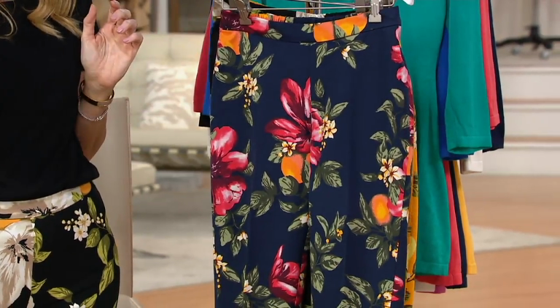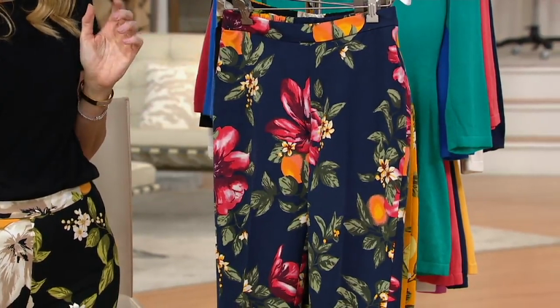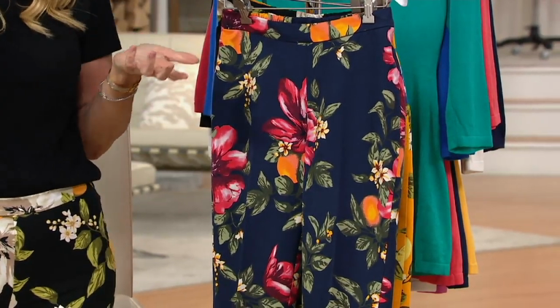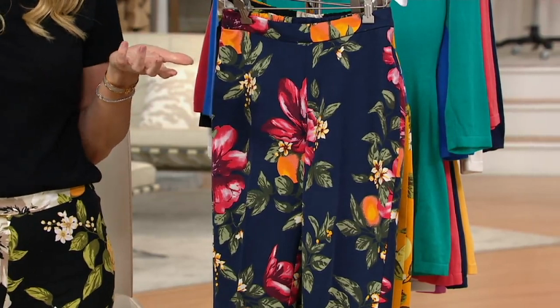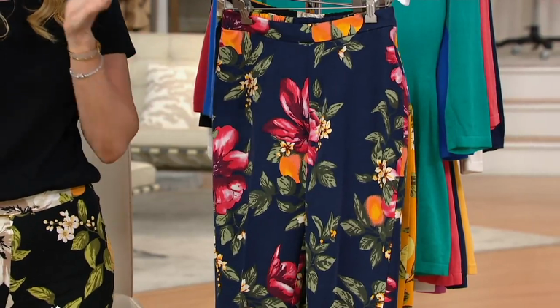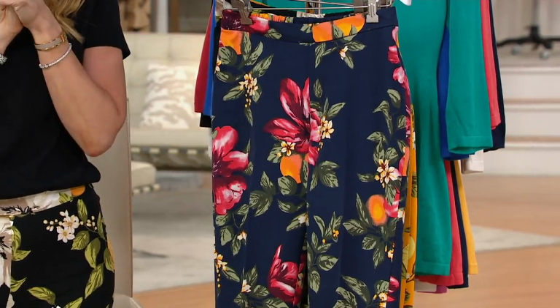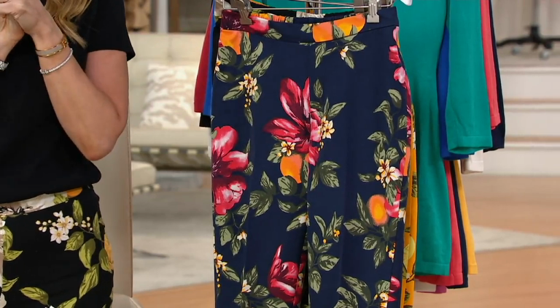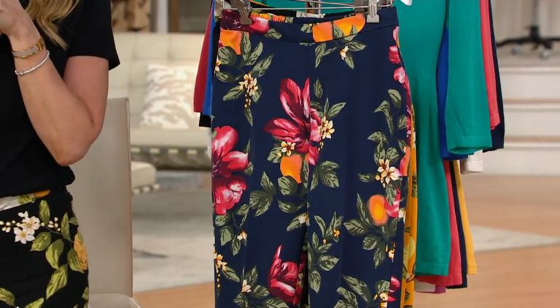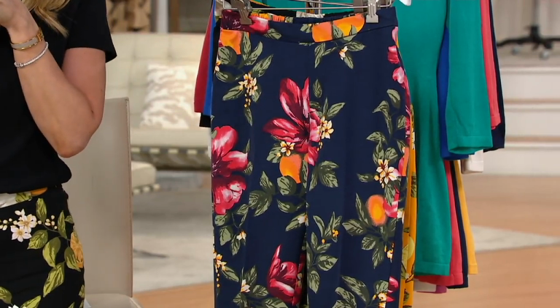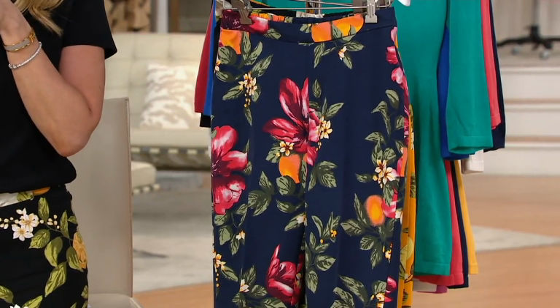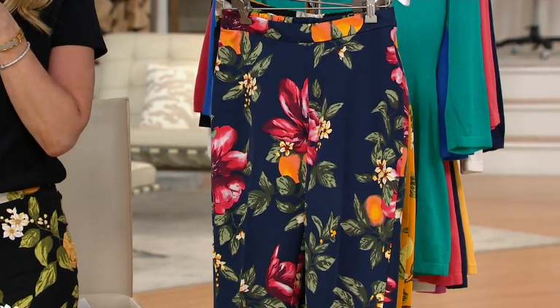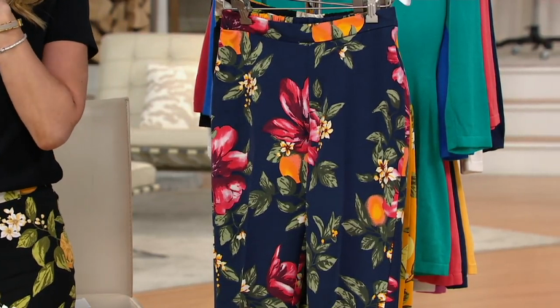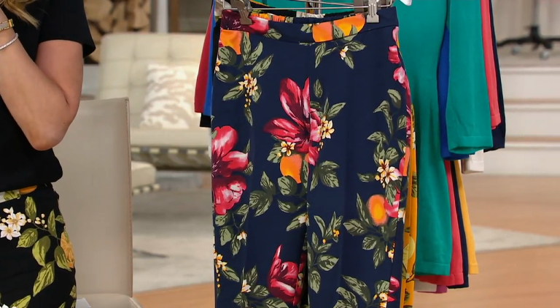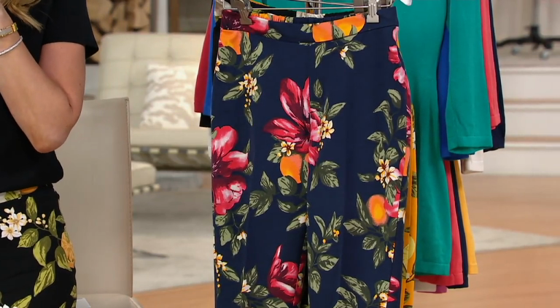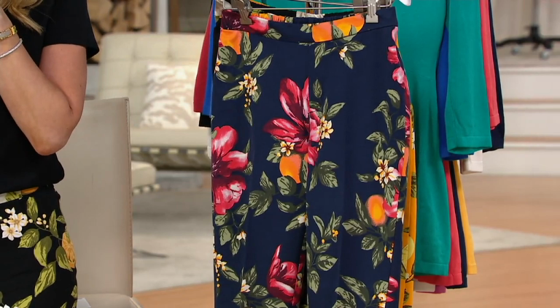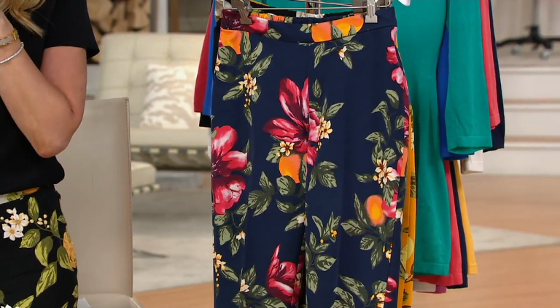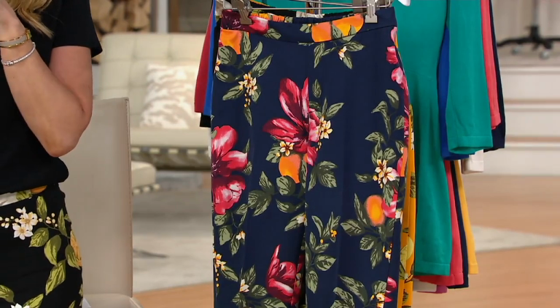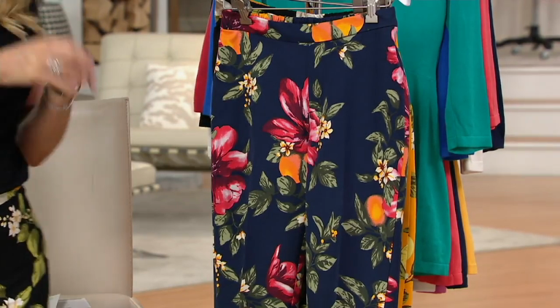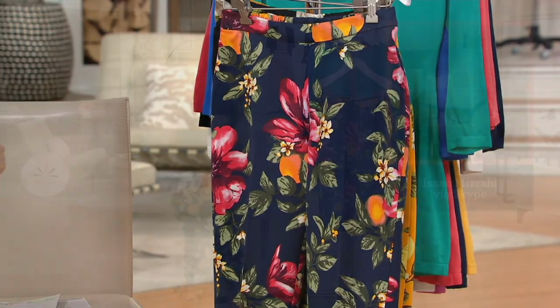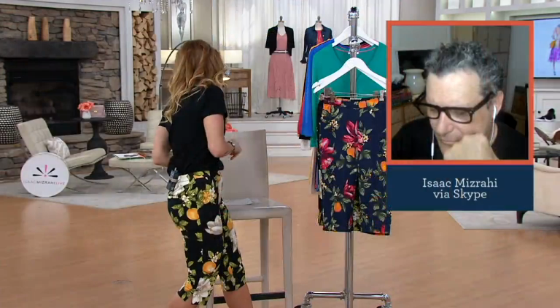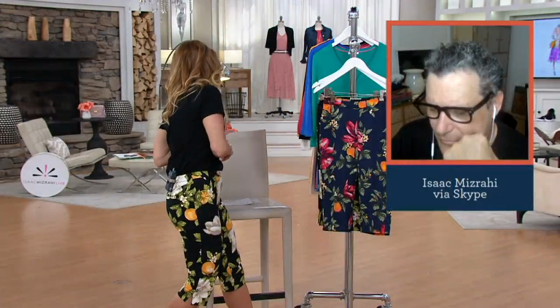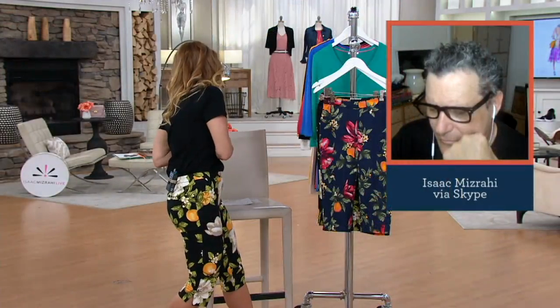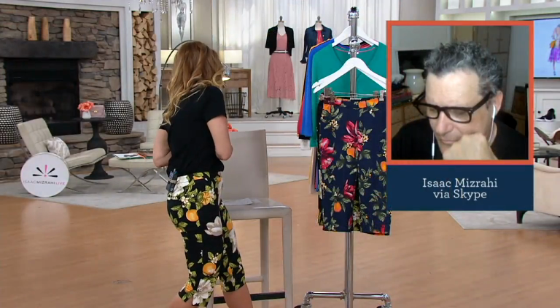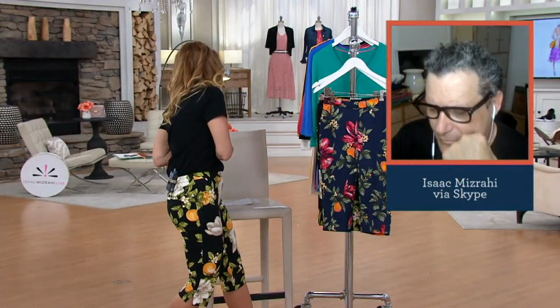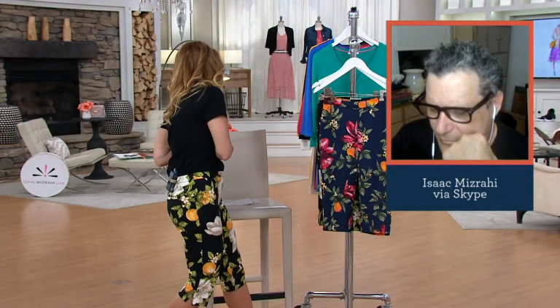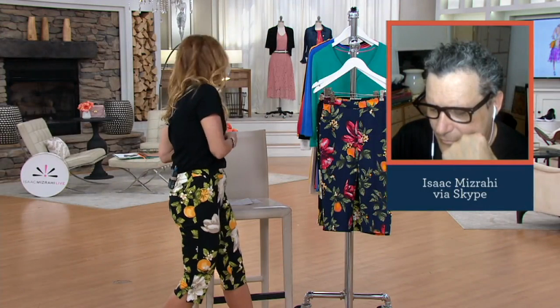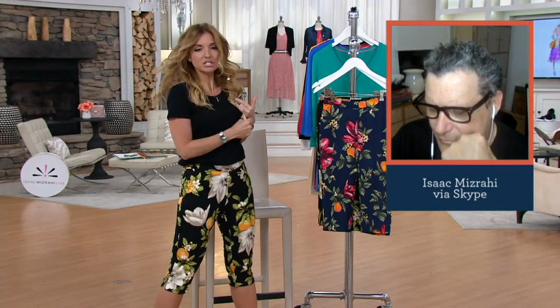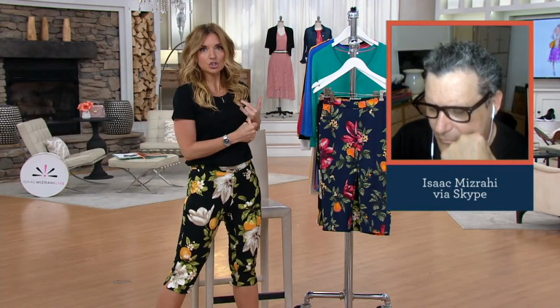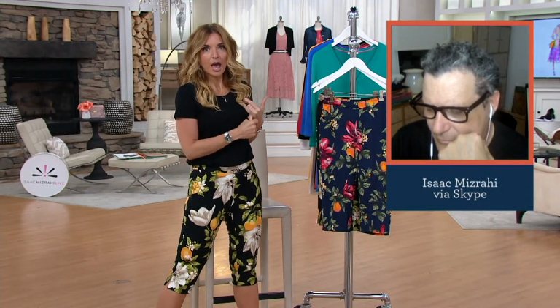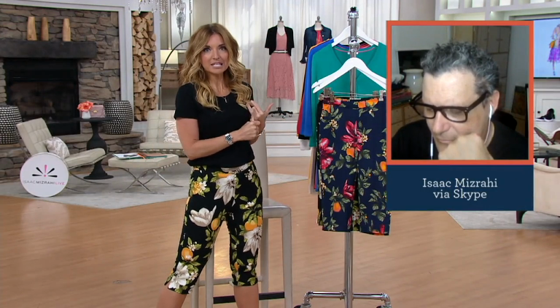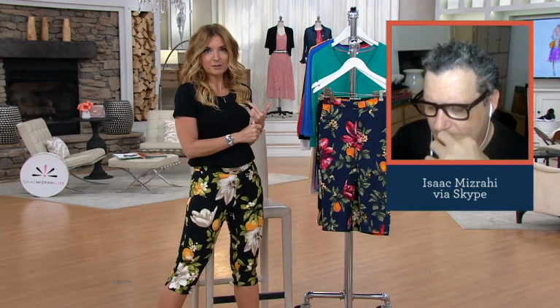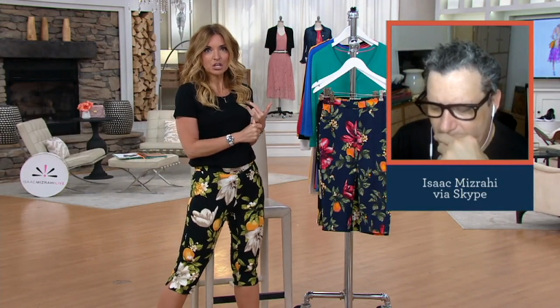Item number A380324, three easy payments of $15.56. Regular inseam is 17 inches, and the petite is 15 inches.